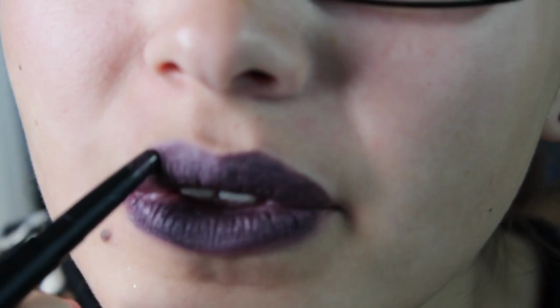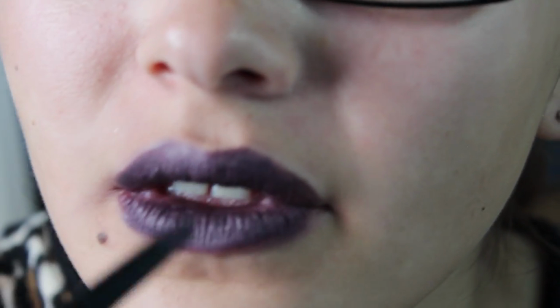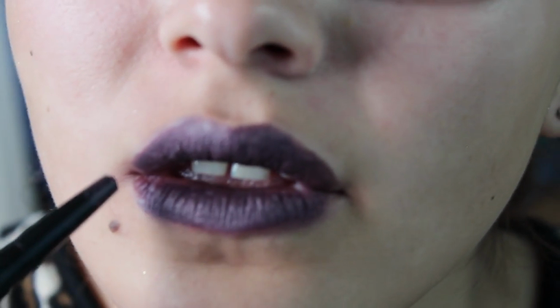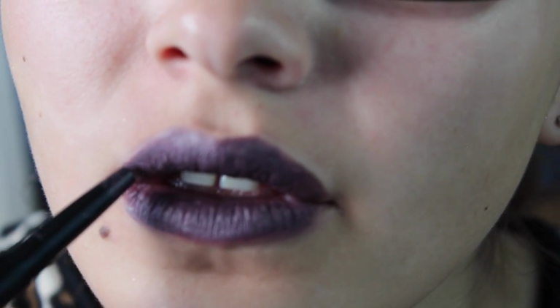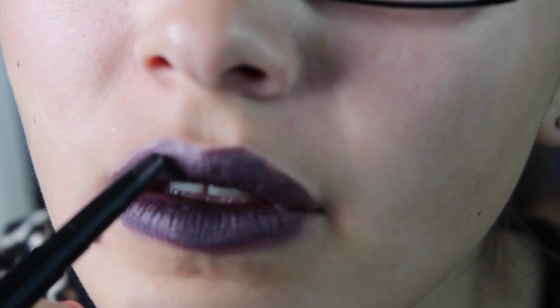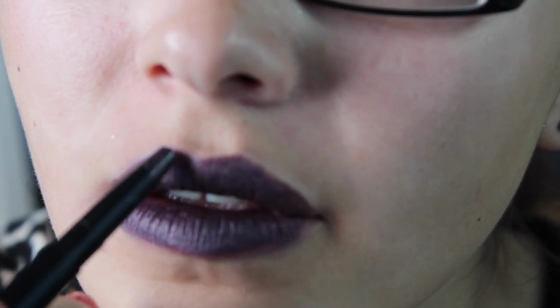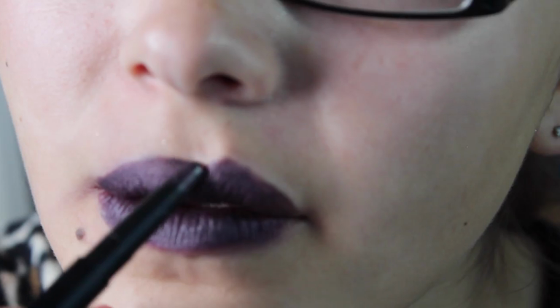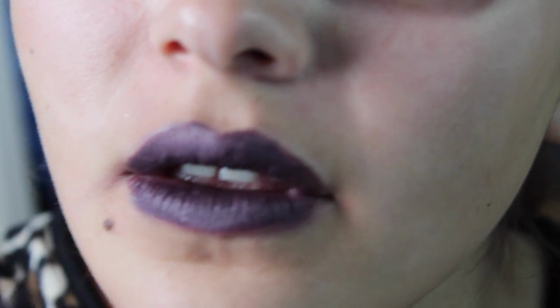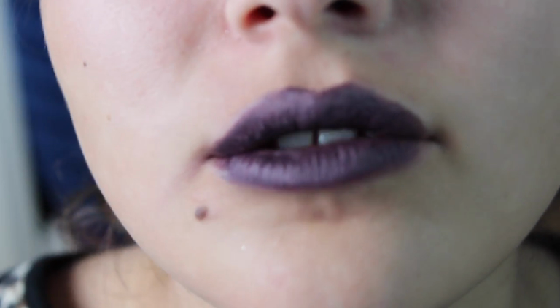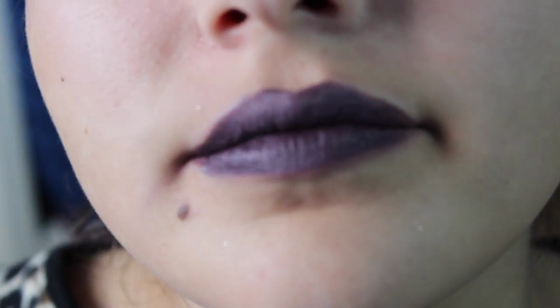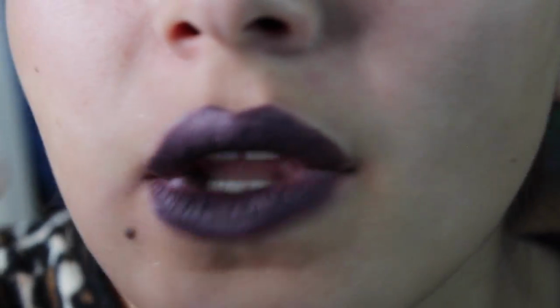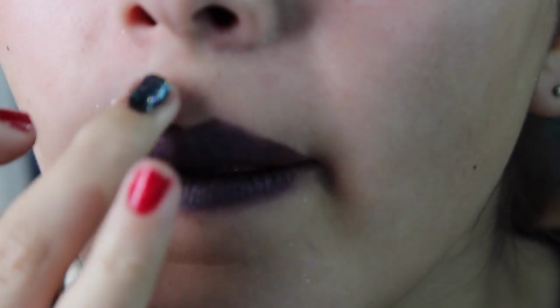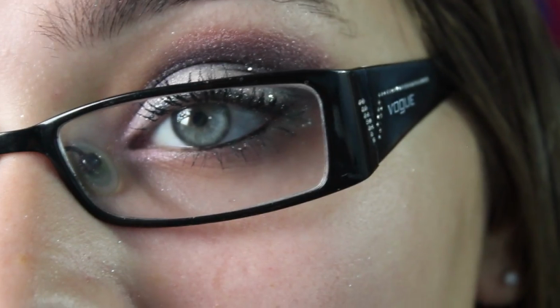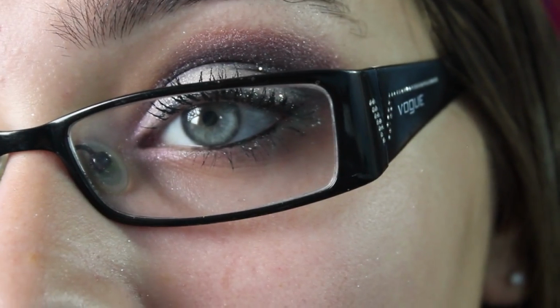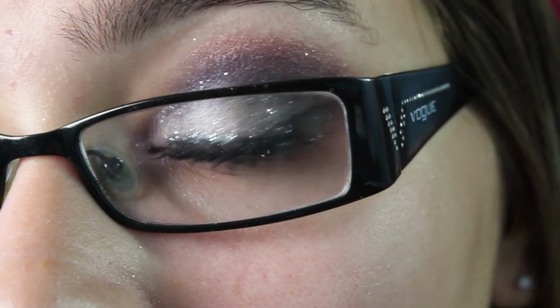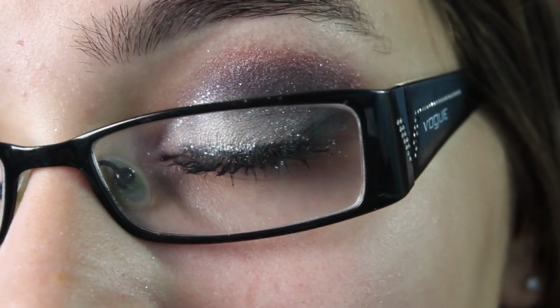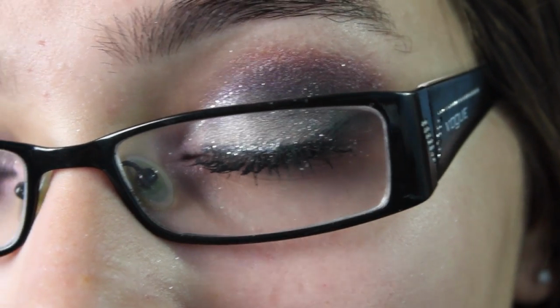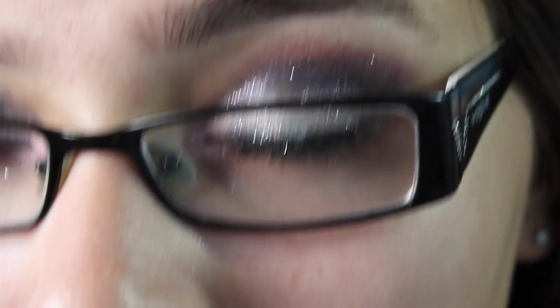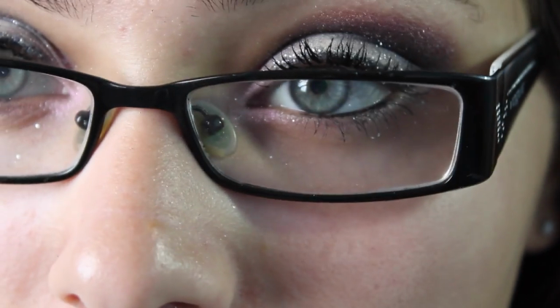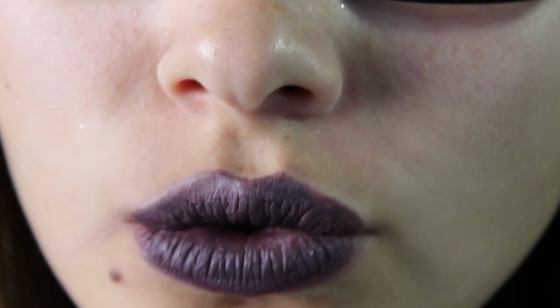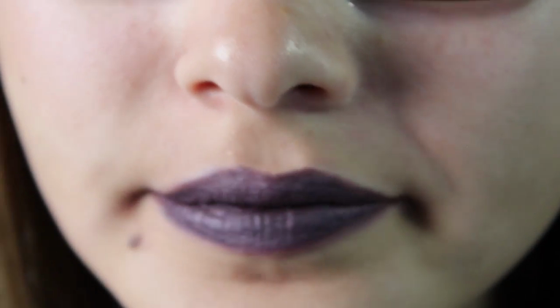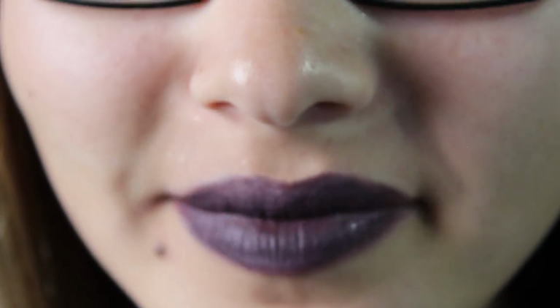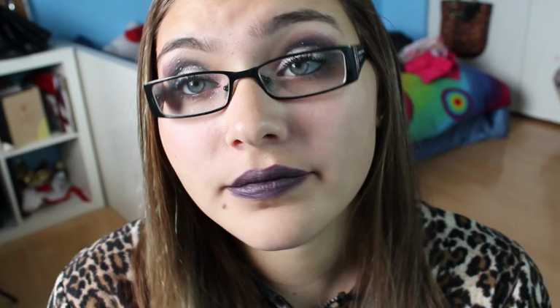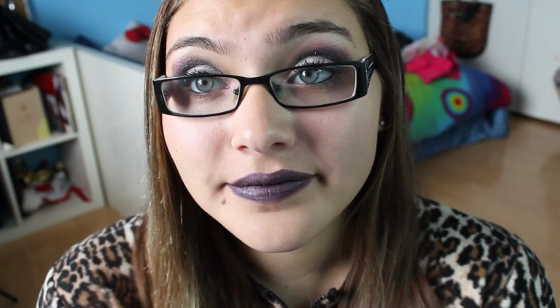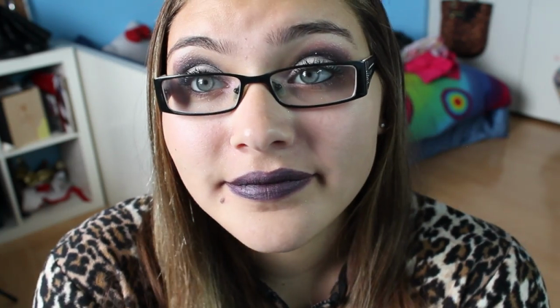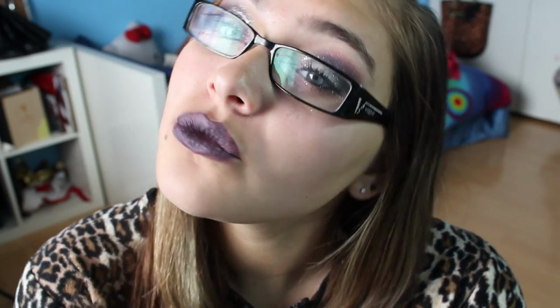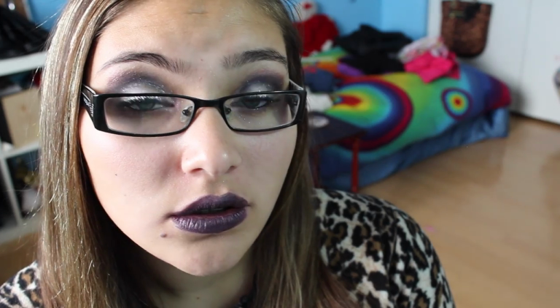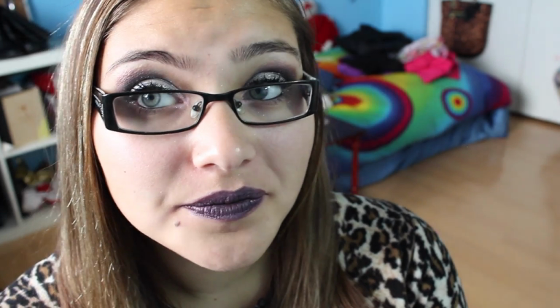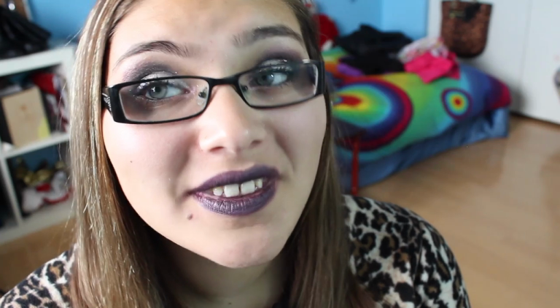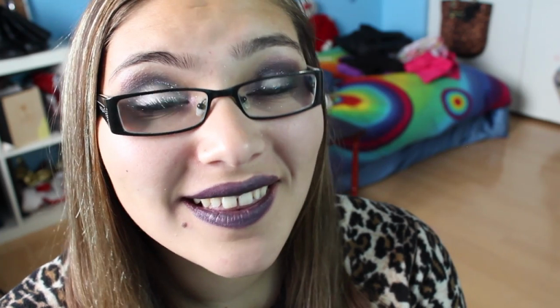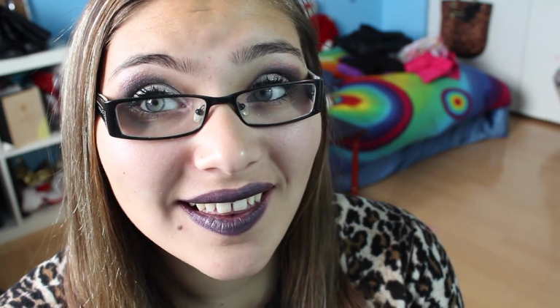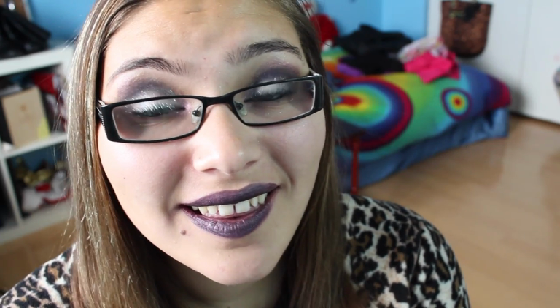You're going to touch it up and make it look precise and perfect. That's the lips, and that's the whole look. I hope you guys enjoyed, and if you did, don't forget to like, comment, and subscribe, and check out T's Blend Glam. Bye!